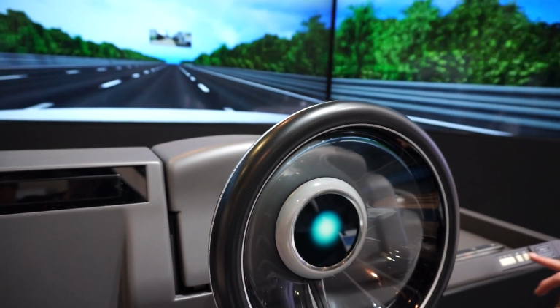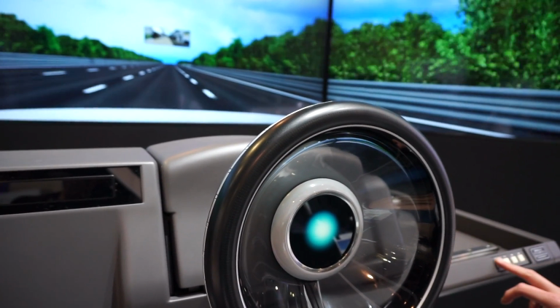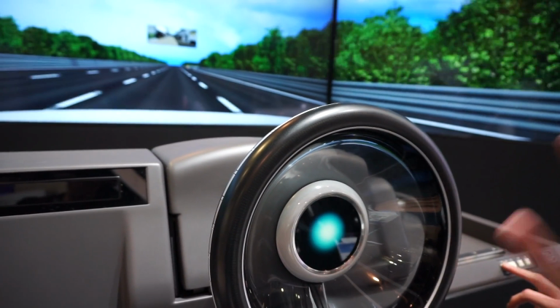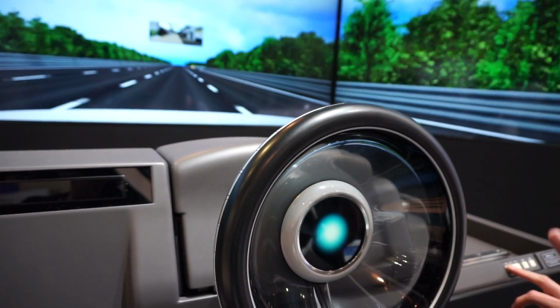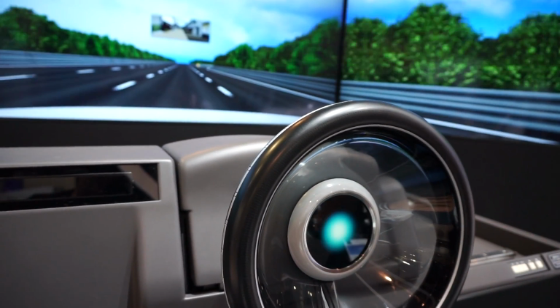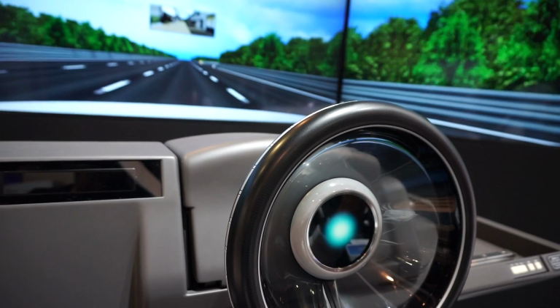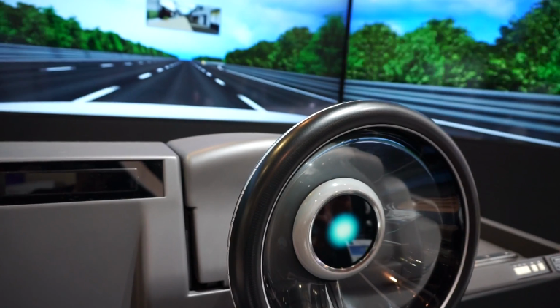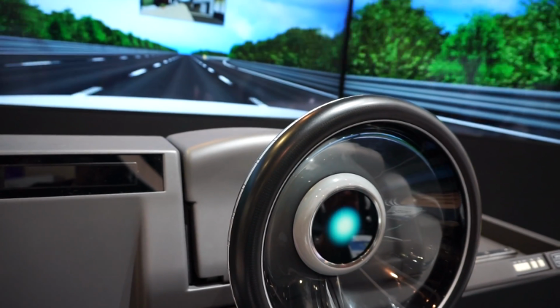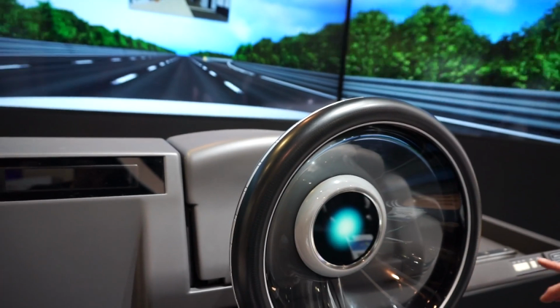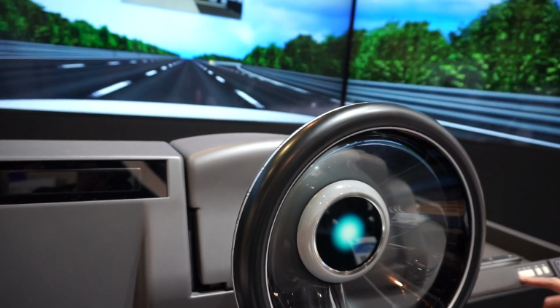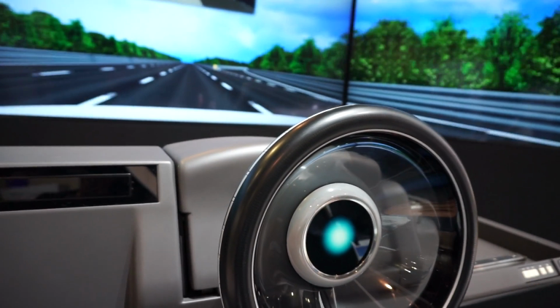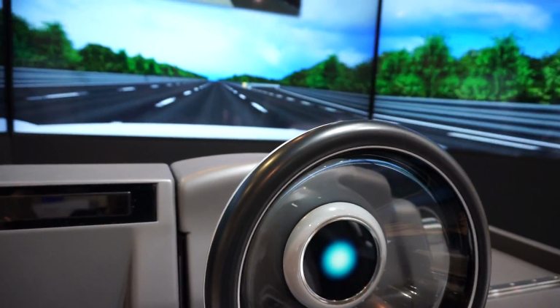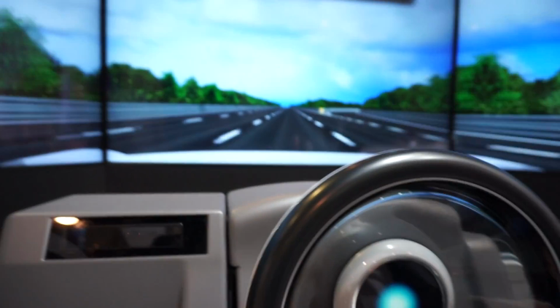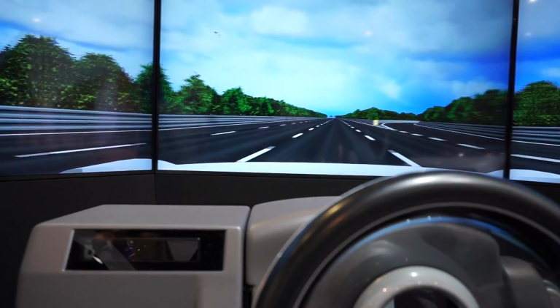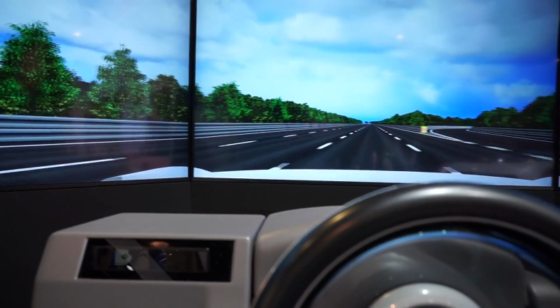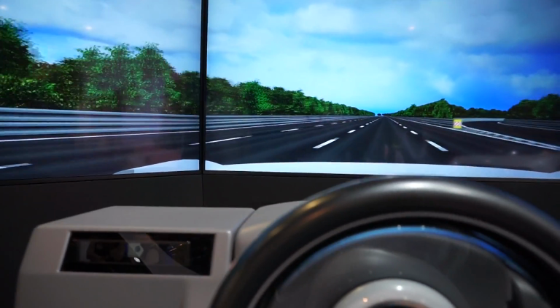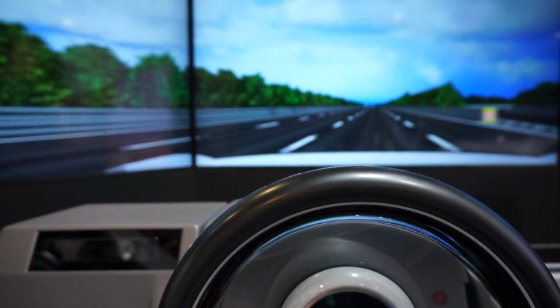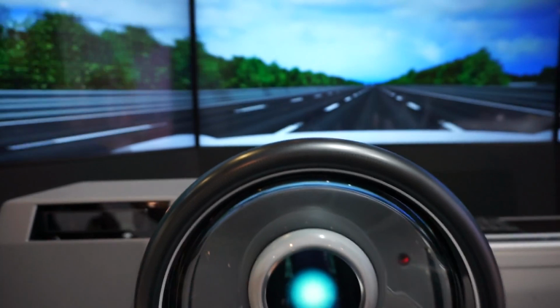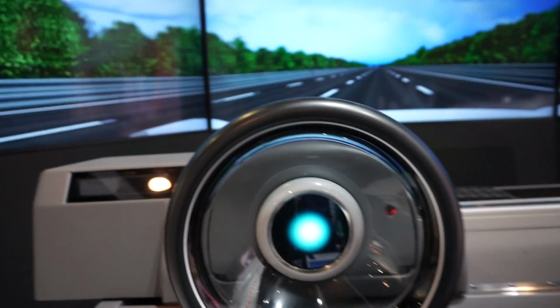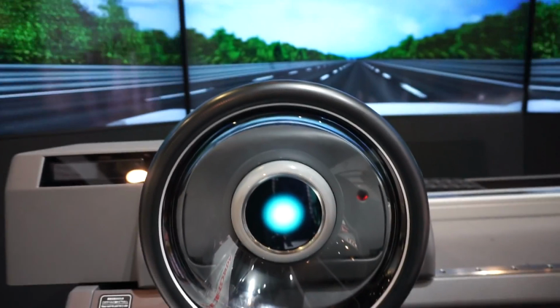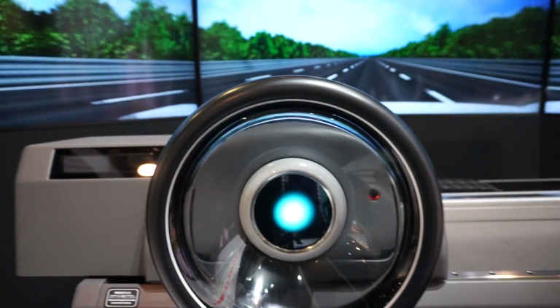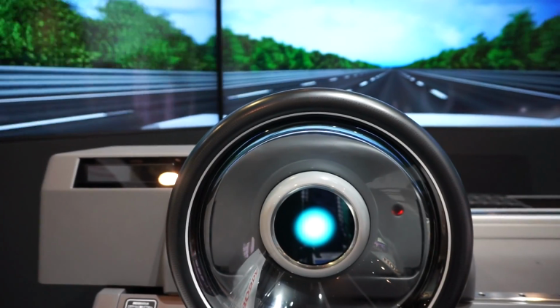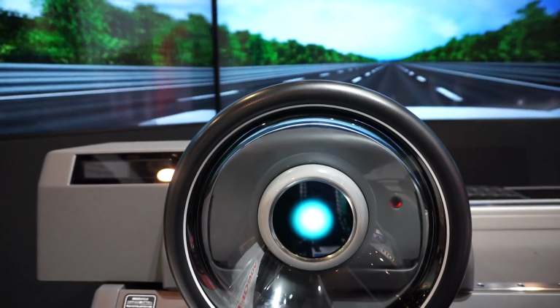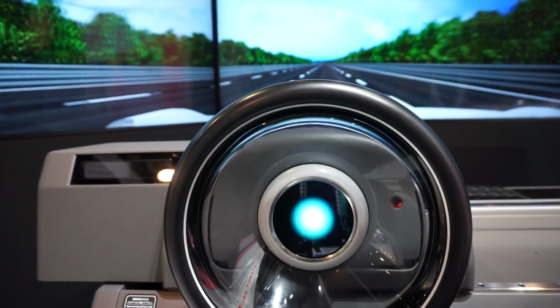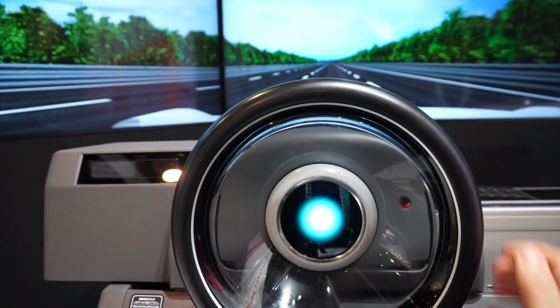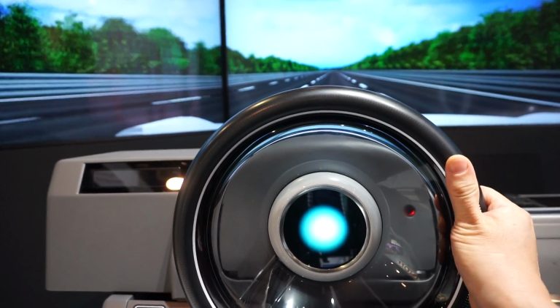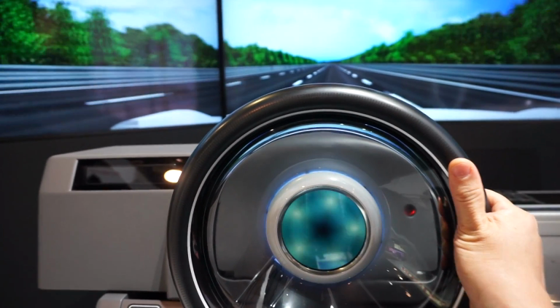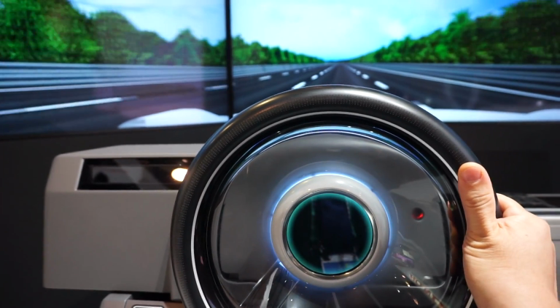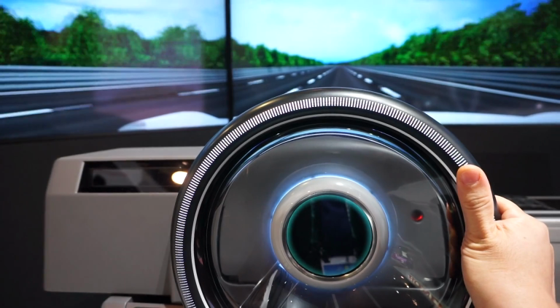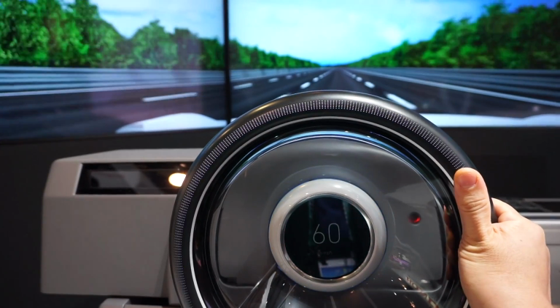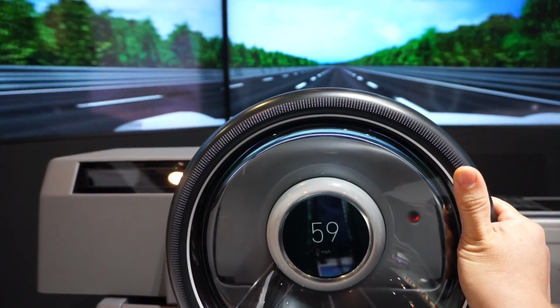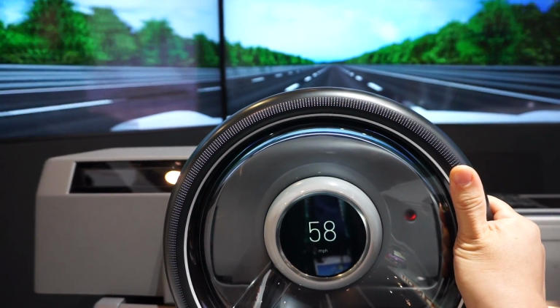Okay, that's the automatic driving. But if you wanted to drive yourself, then all you have to do is grab the steering wheel, and now you're already driving.